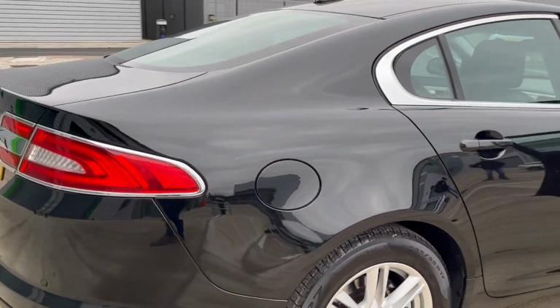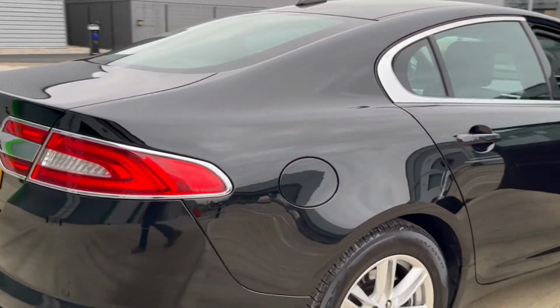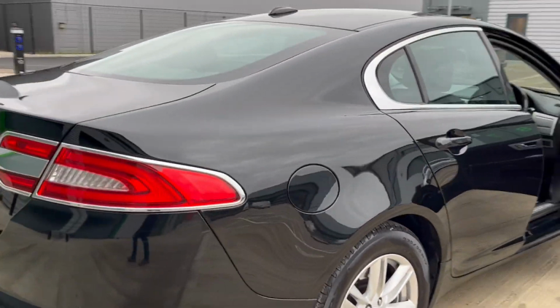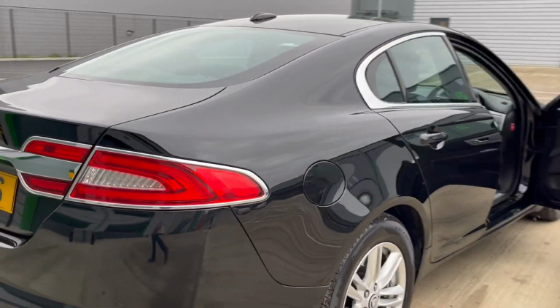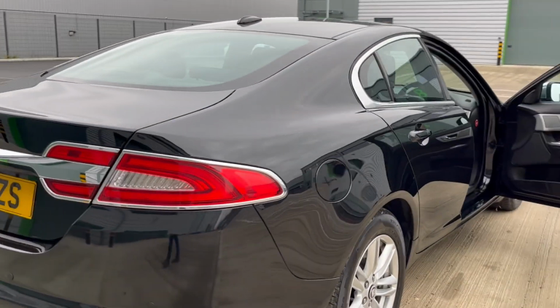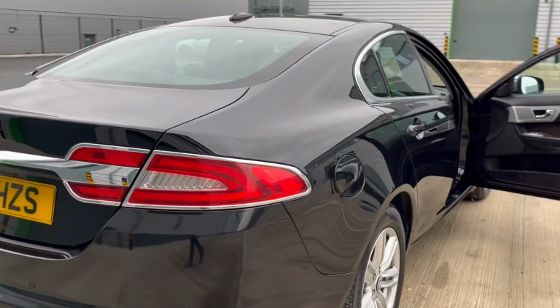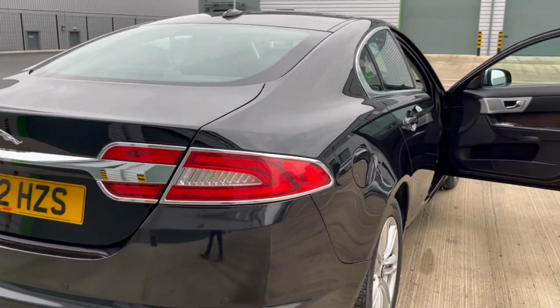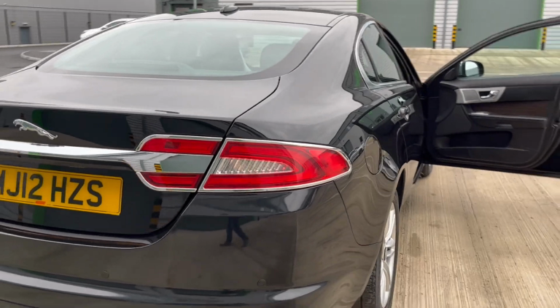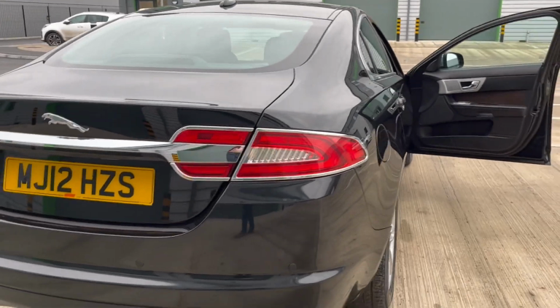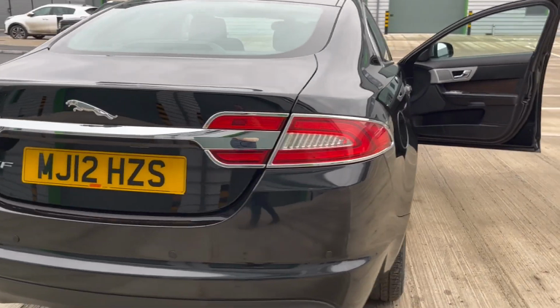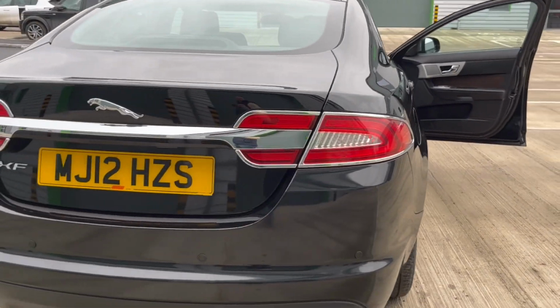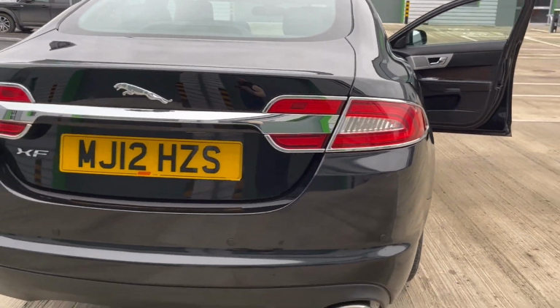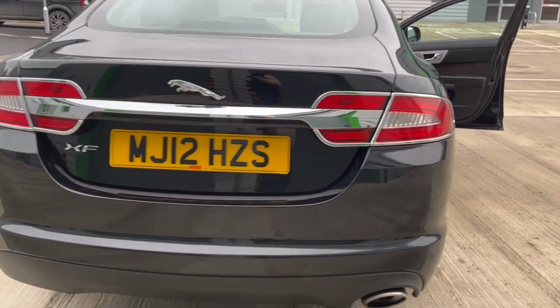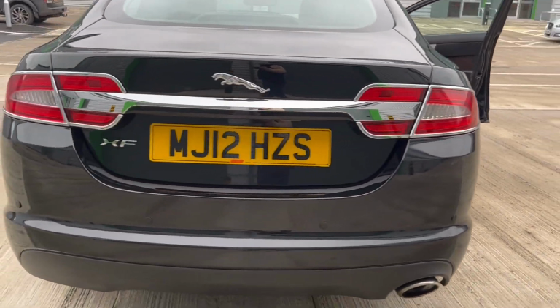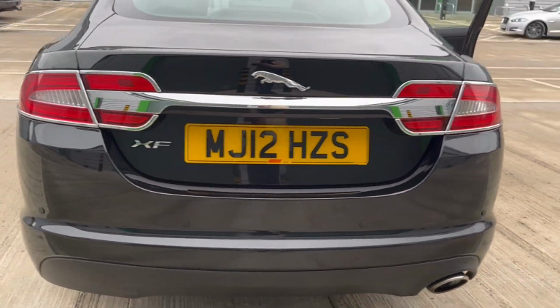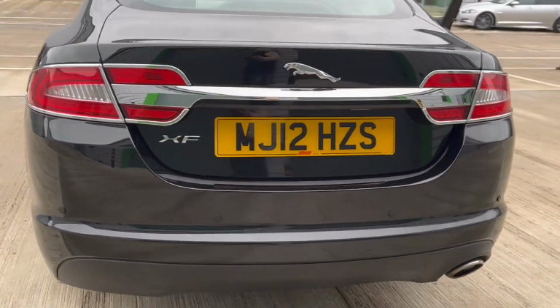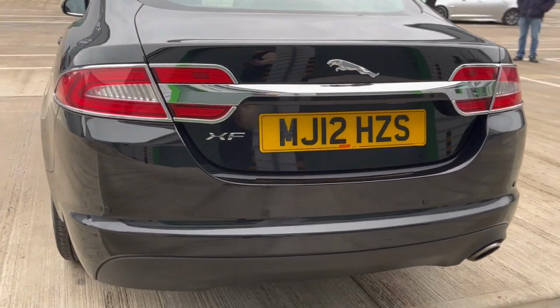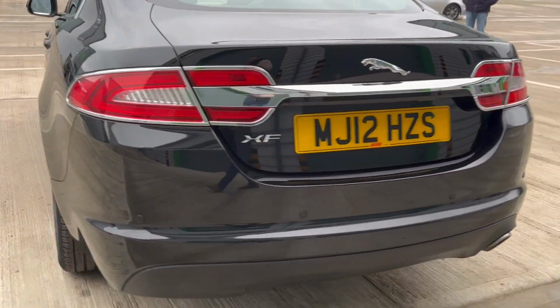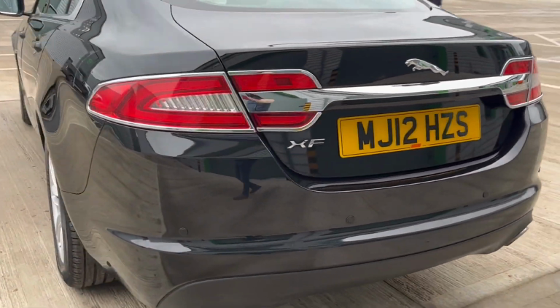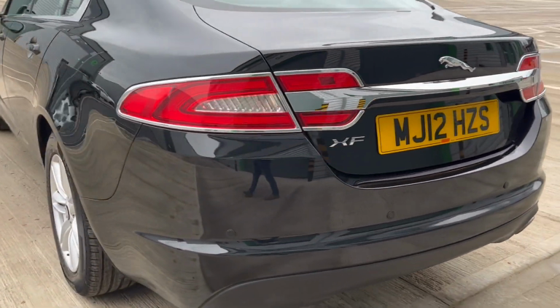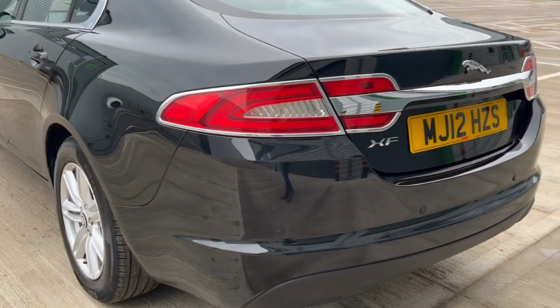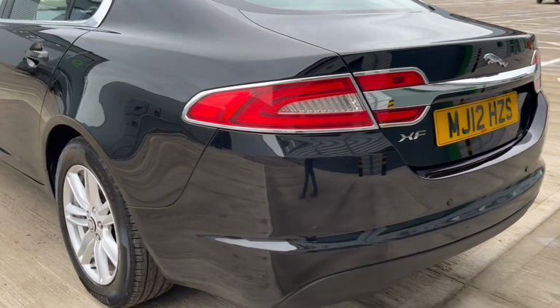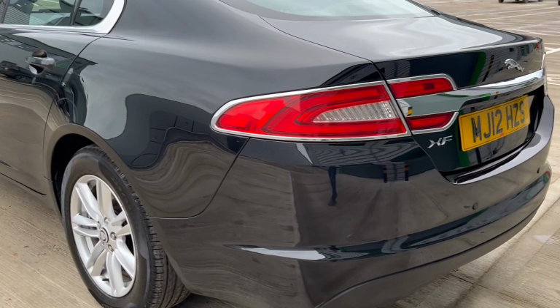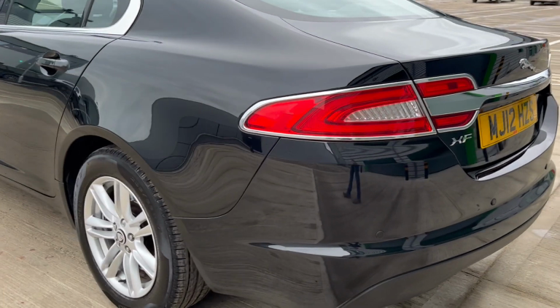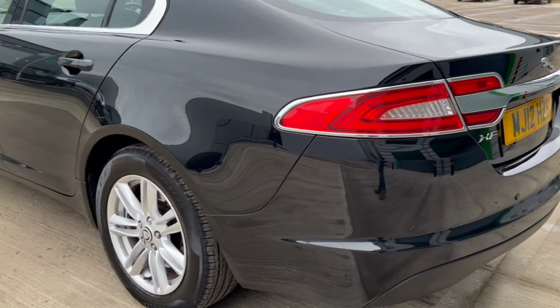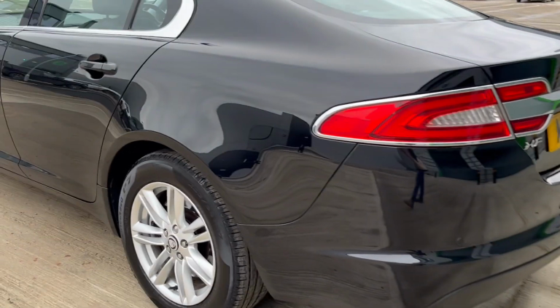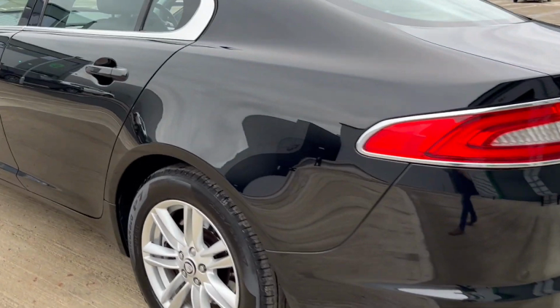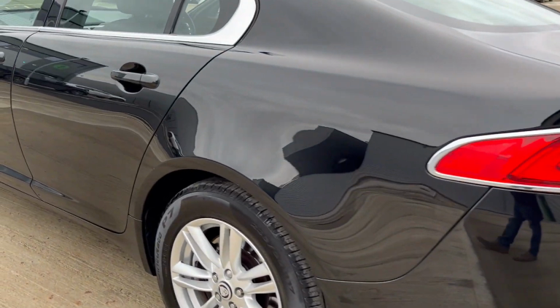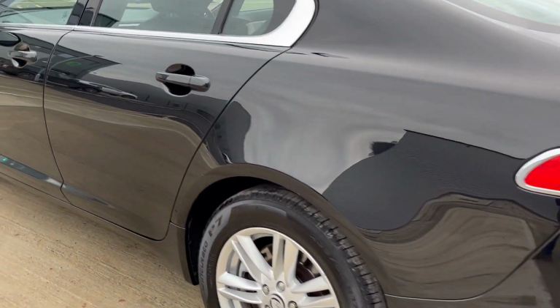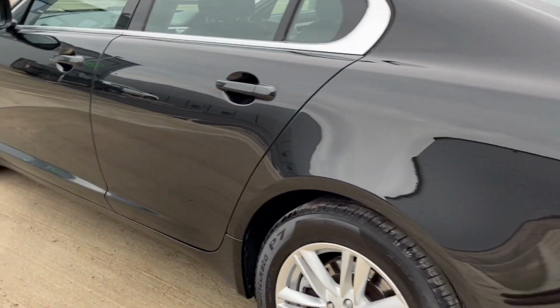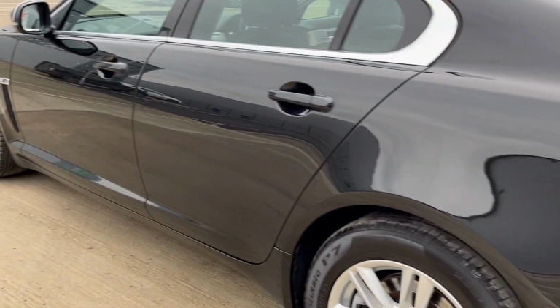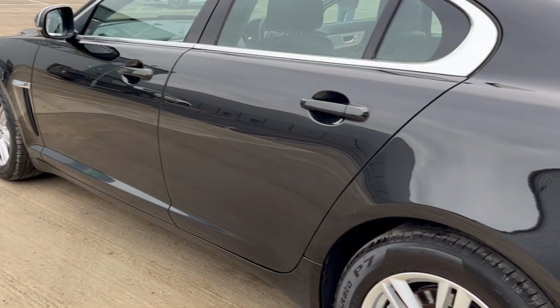Rear lights at the back have a chrome surround, it's got park distance control. Absolutely gleams — it's in lovely condition.